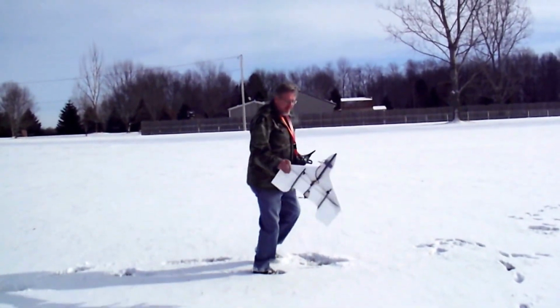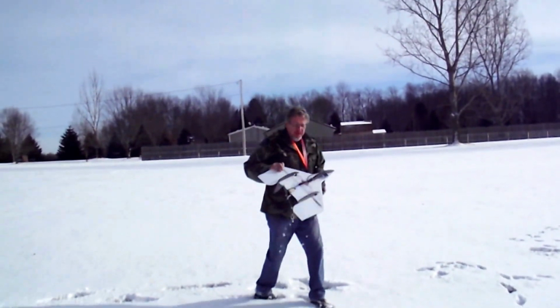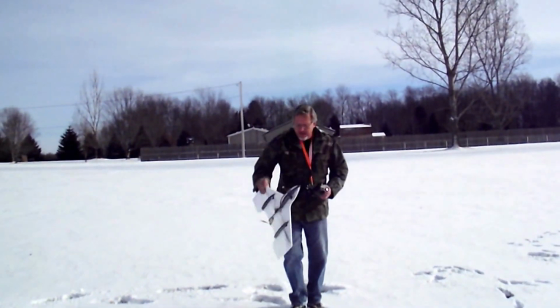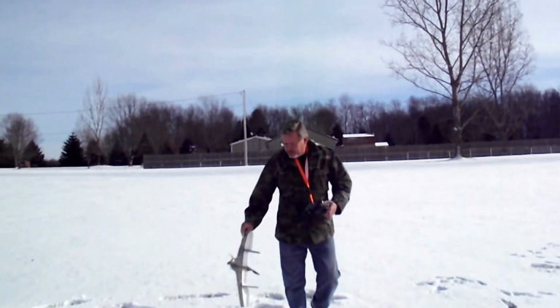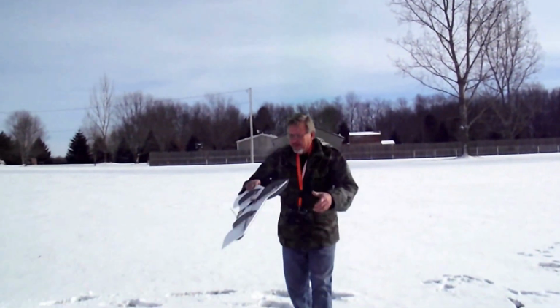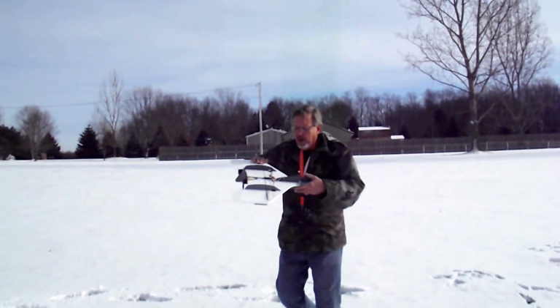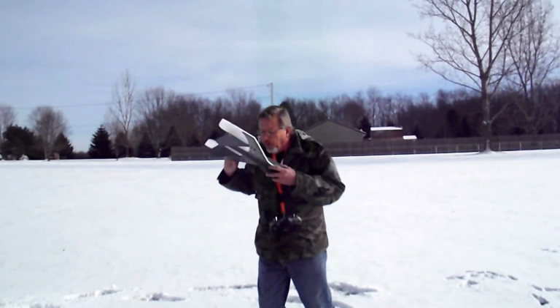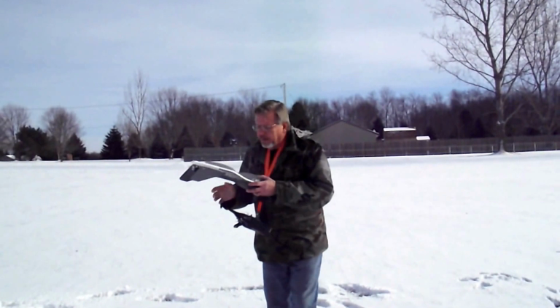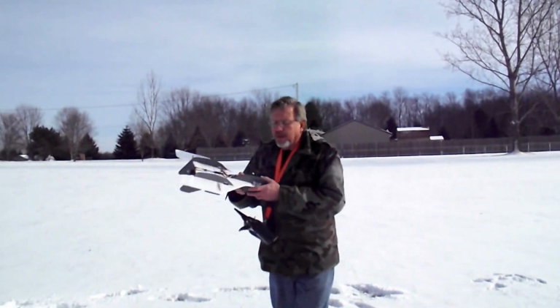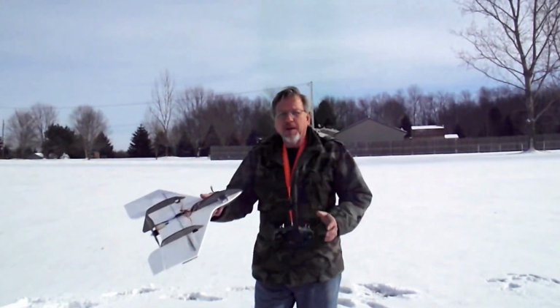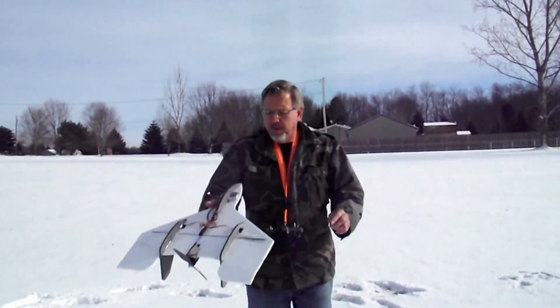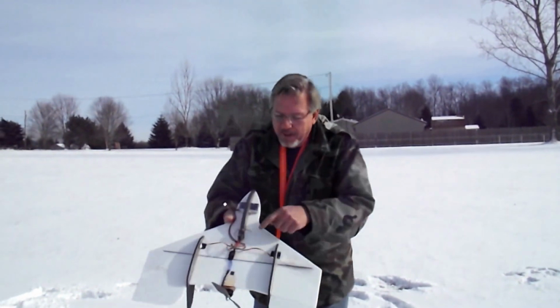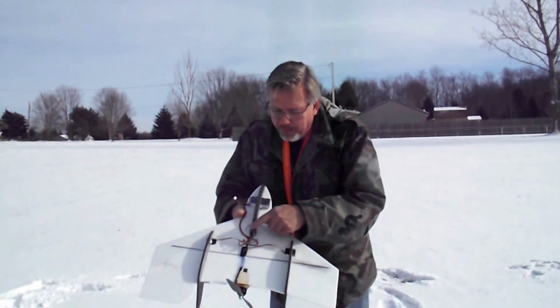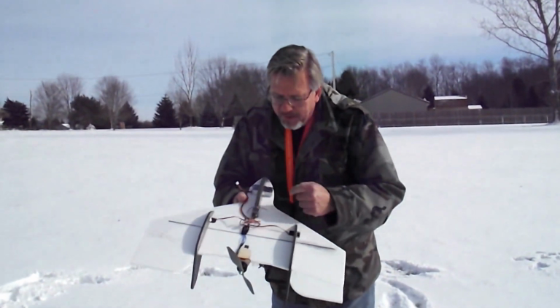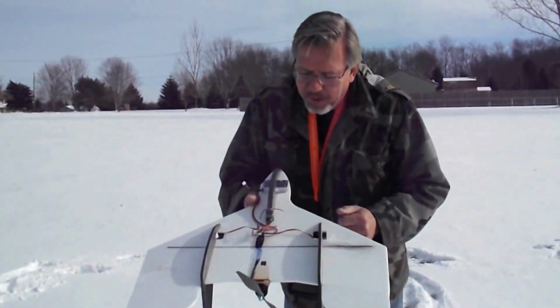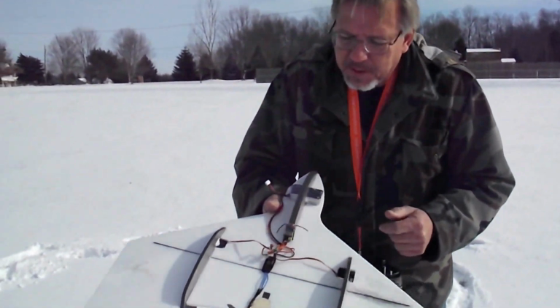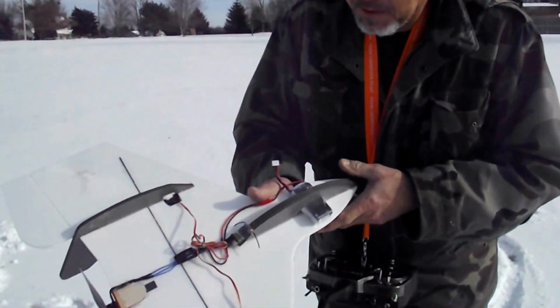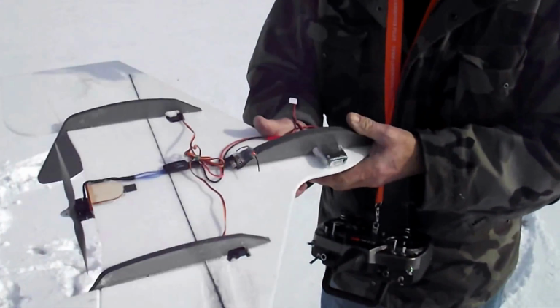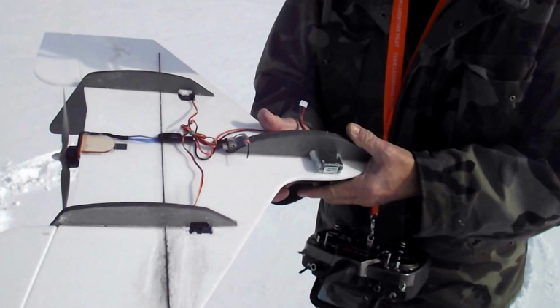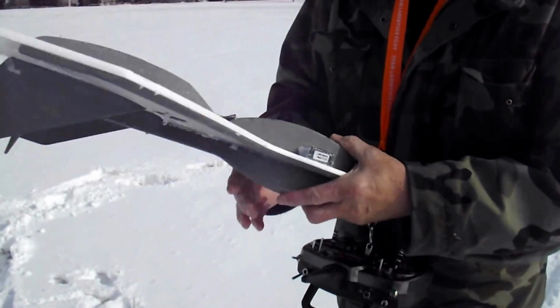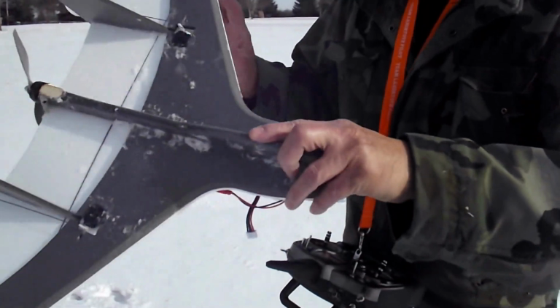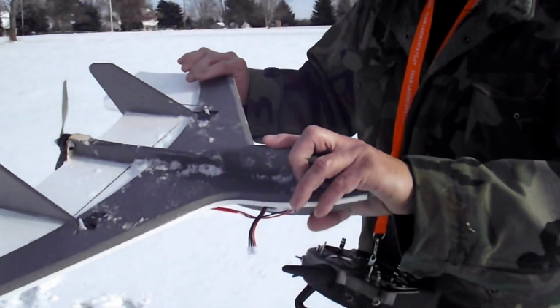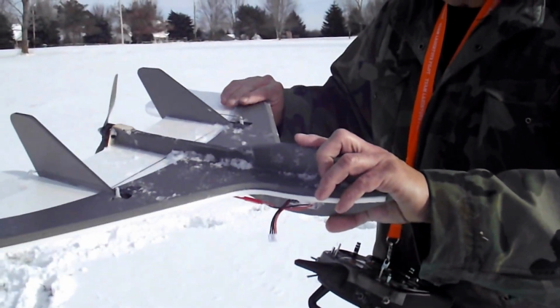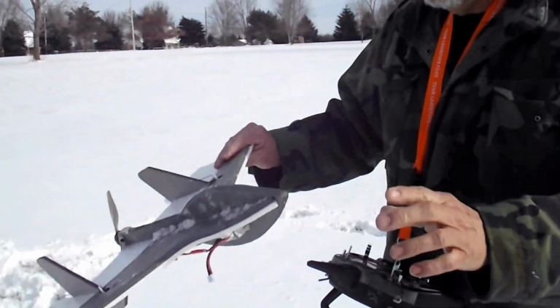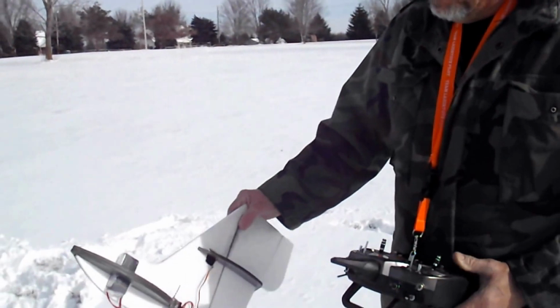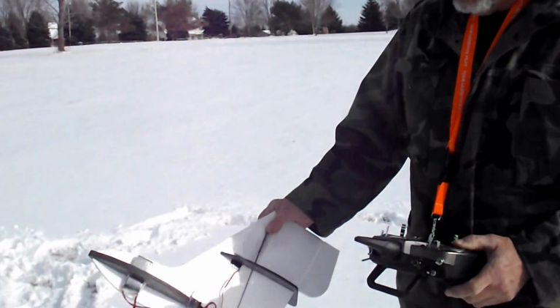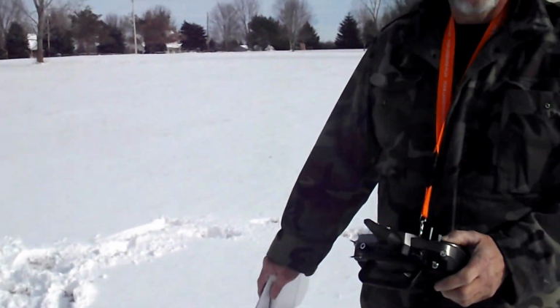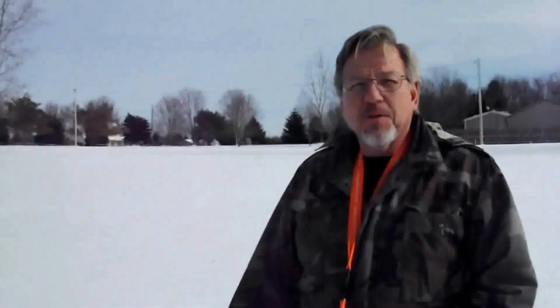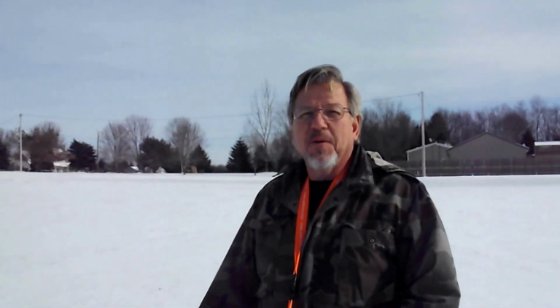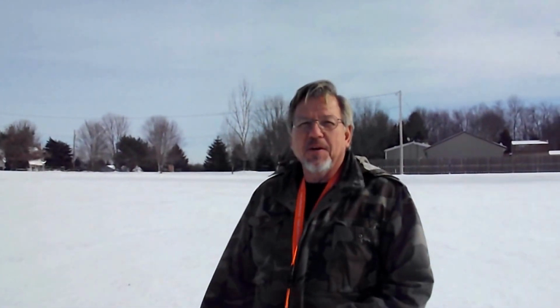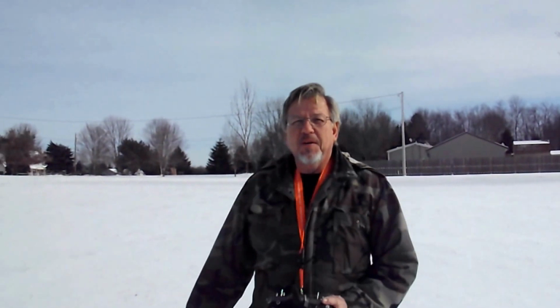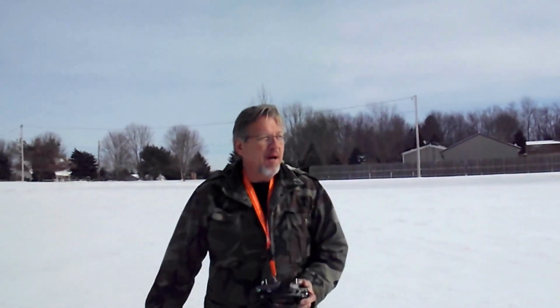It also has hot glue around the receiver, so that works really good for flying out in the snow. By the way, it's three degrees out here in Ohio.